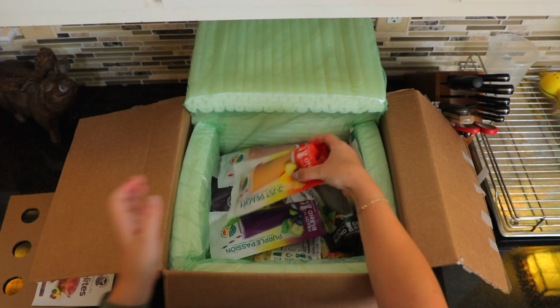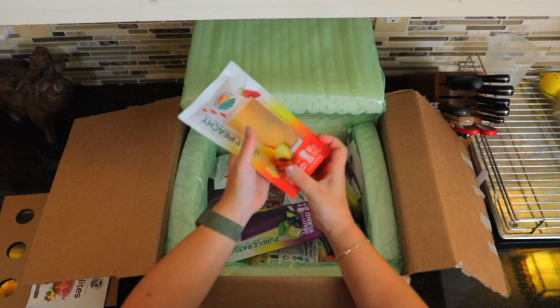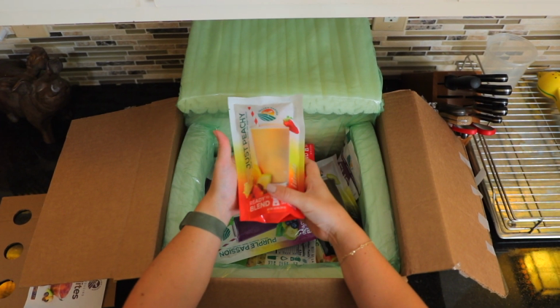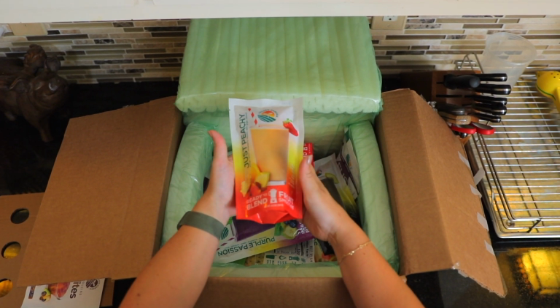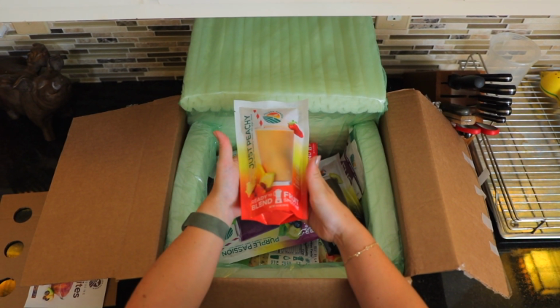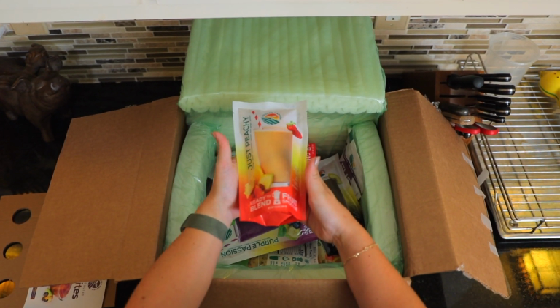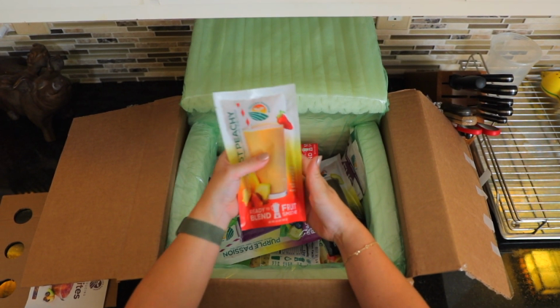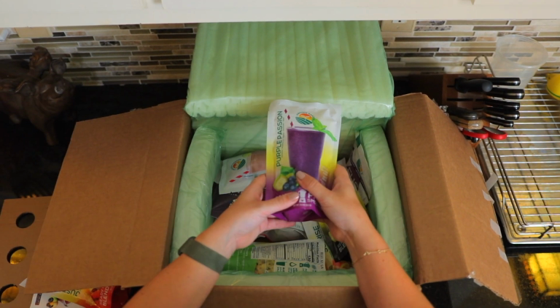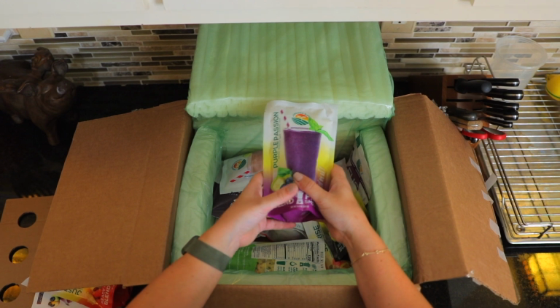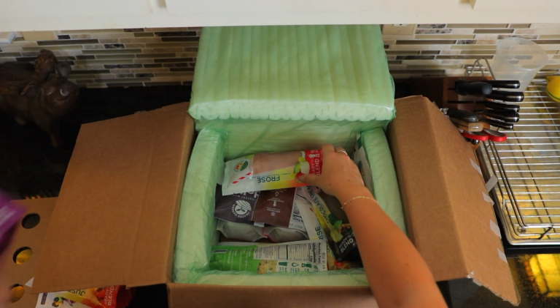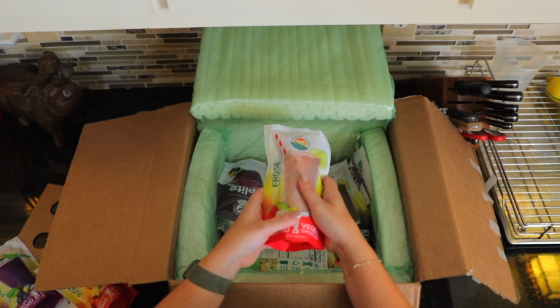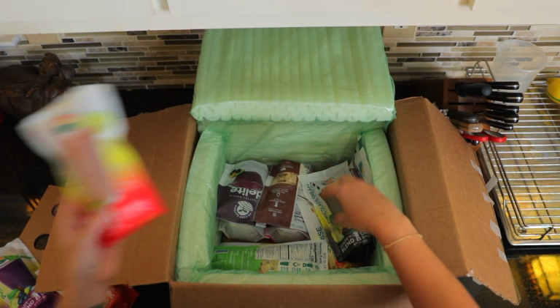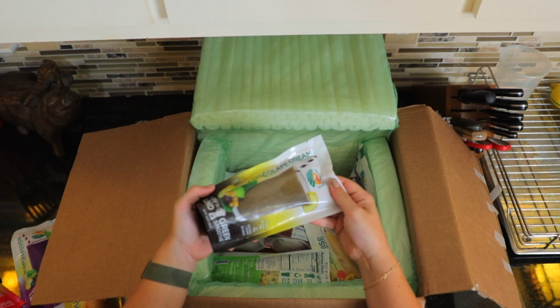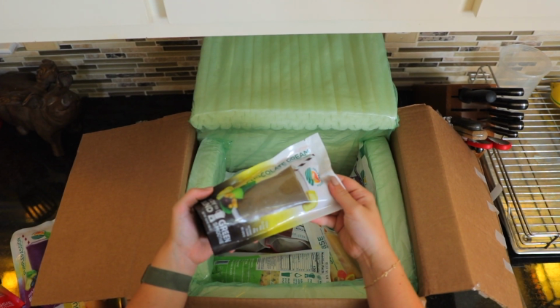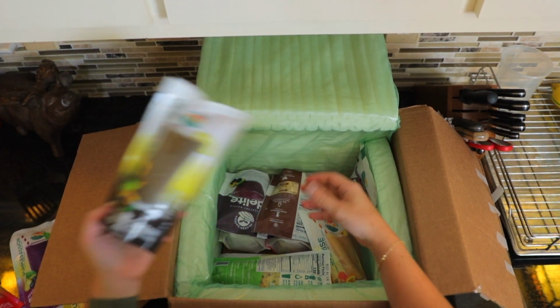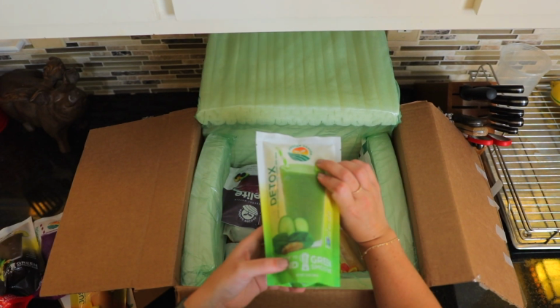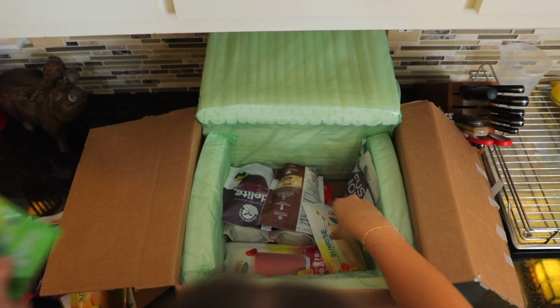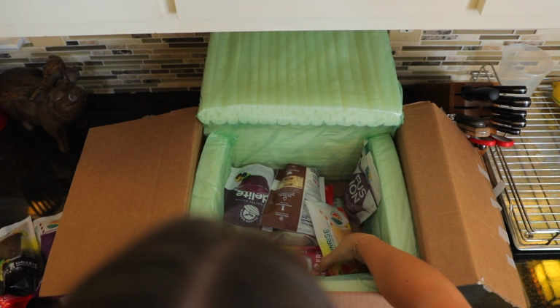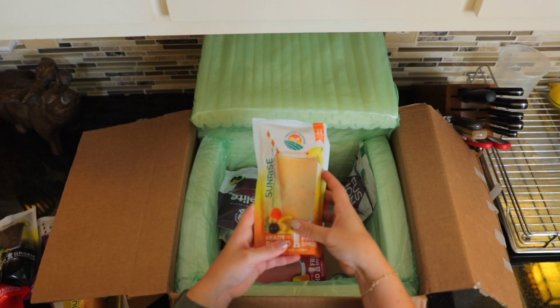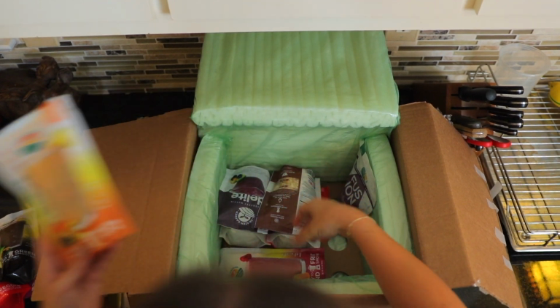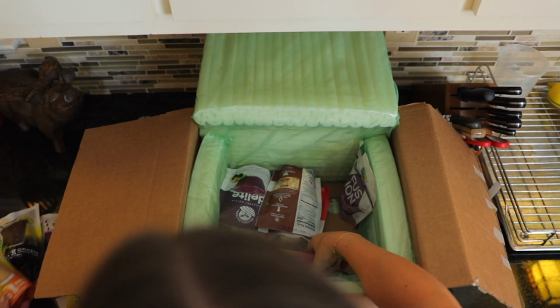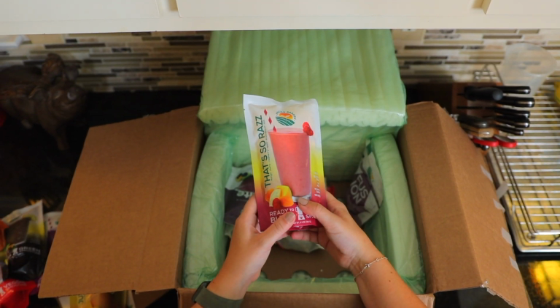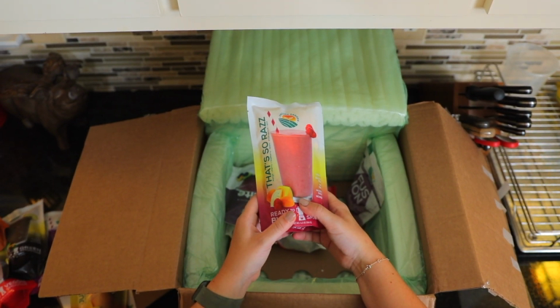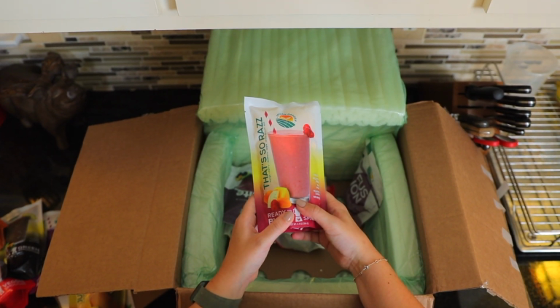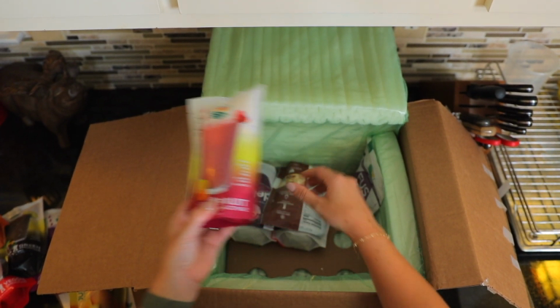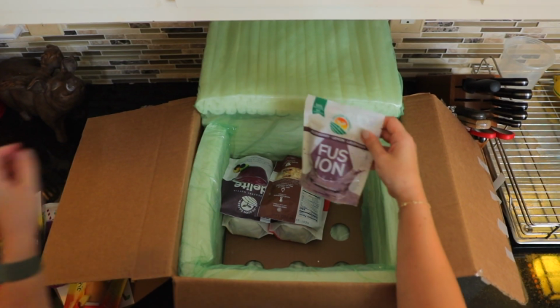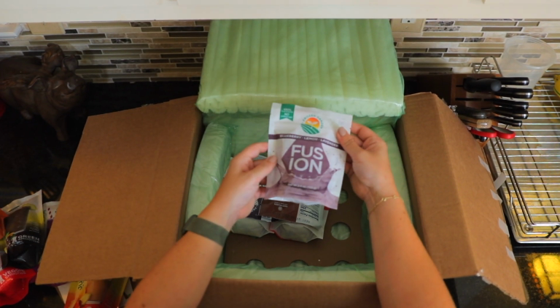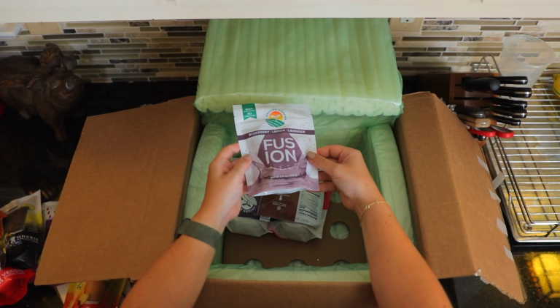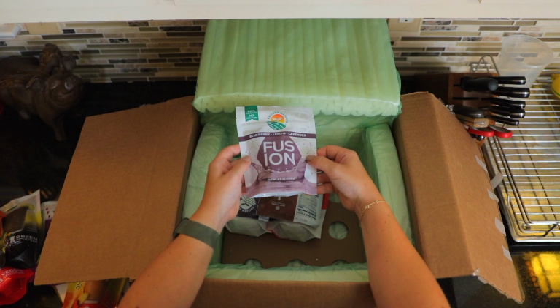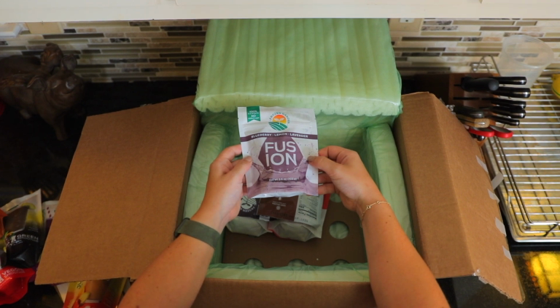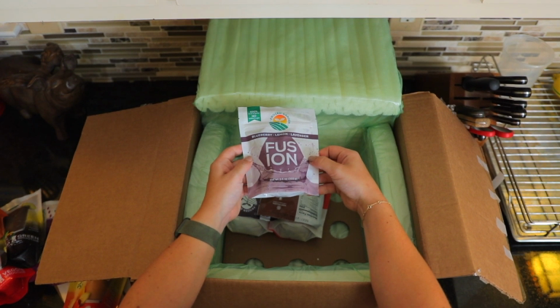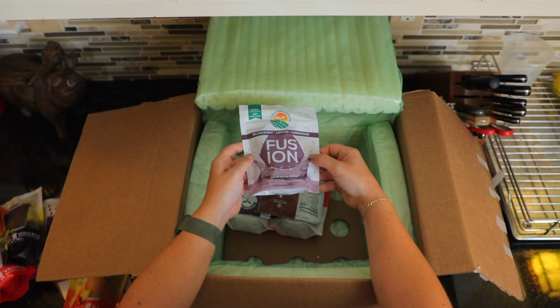So here we've got some smoothies. It looks like we have Just Peachy, Purple Passion, Froze, Chocolate Dream, Detox, Sunrise, and That's So Raz. We also have a Fusion that is Blueberry, Lemon, and Lavender.